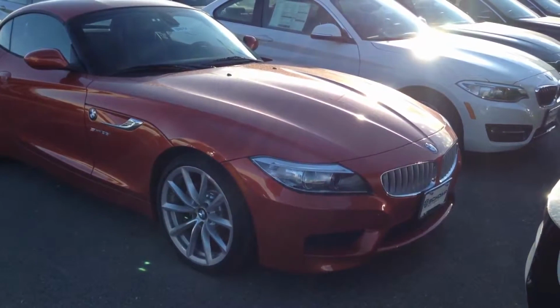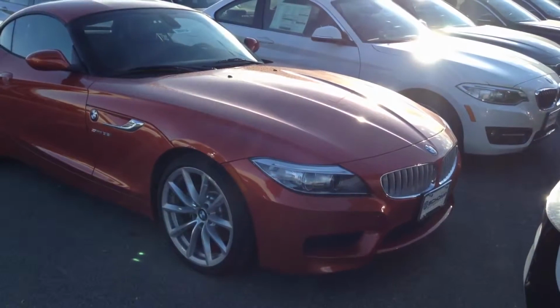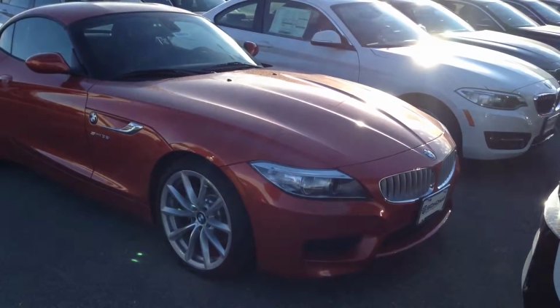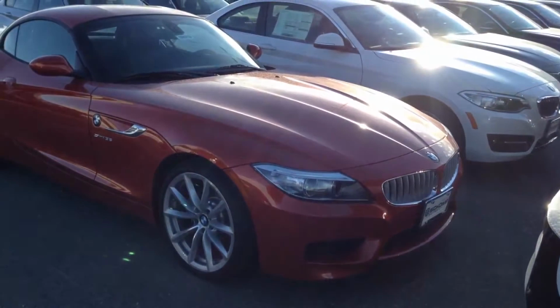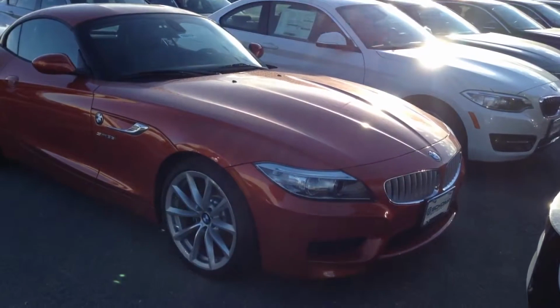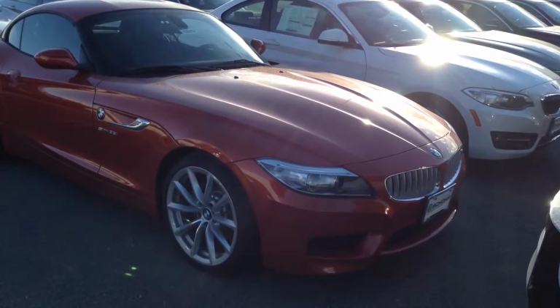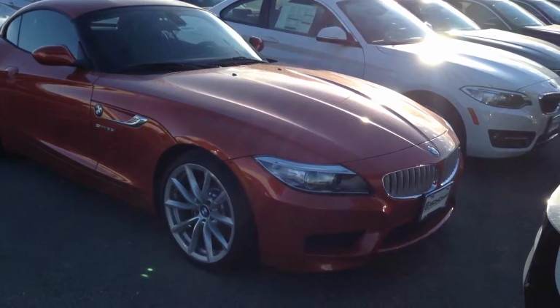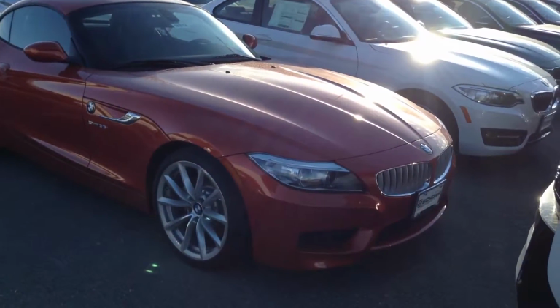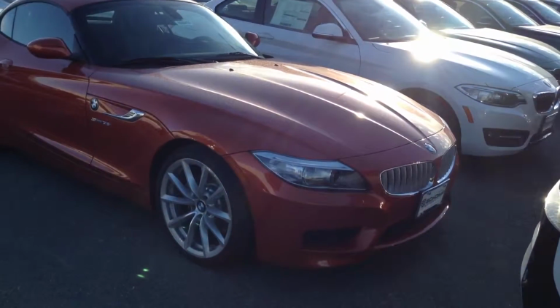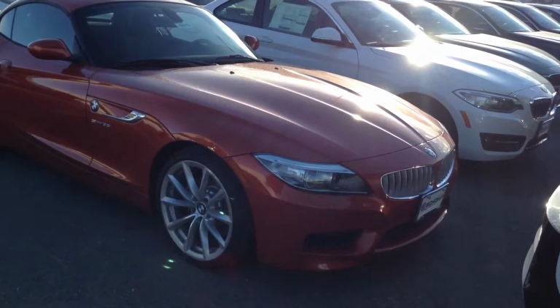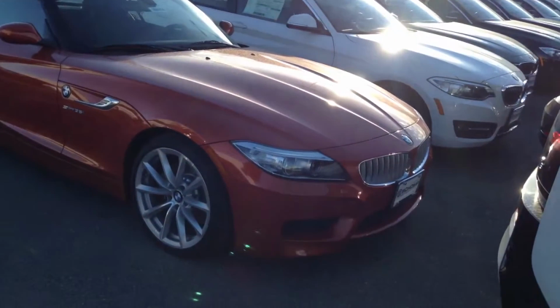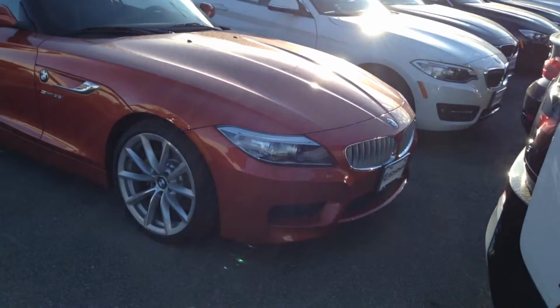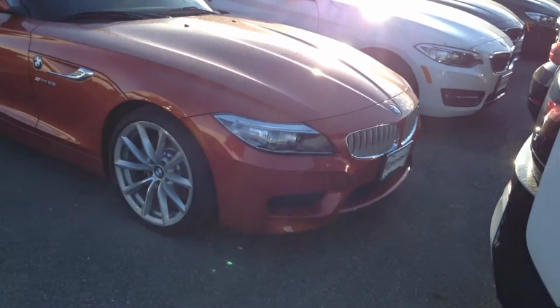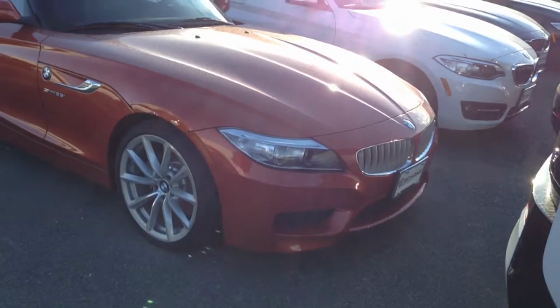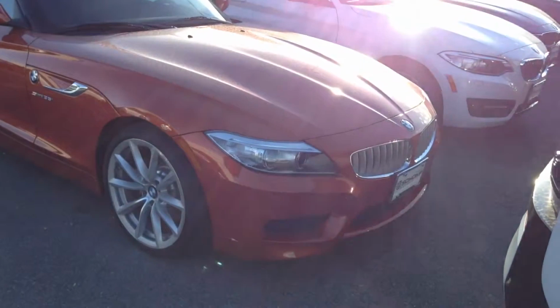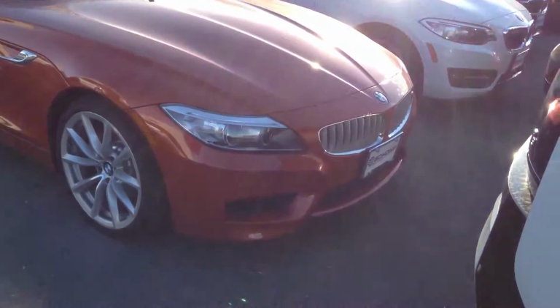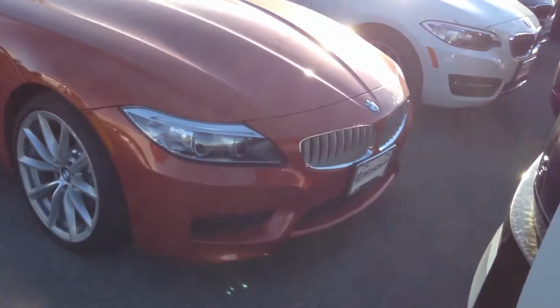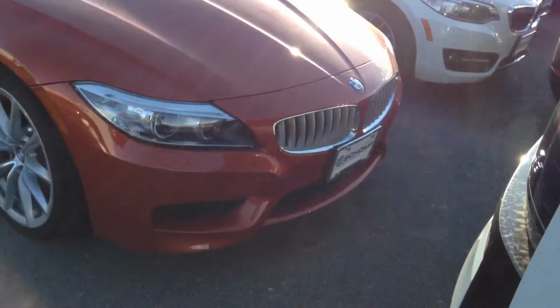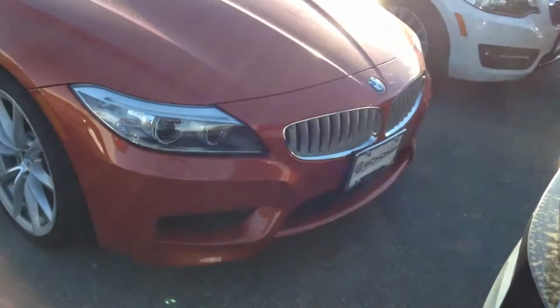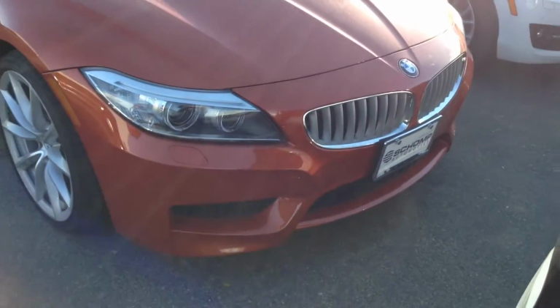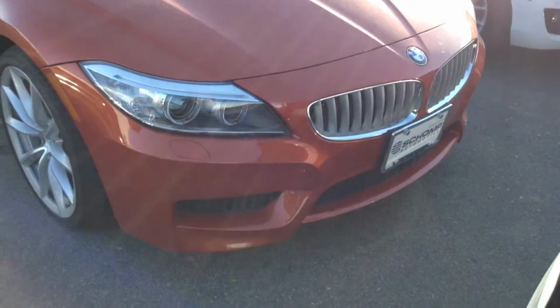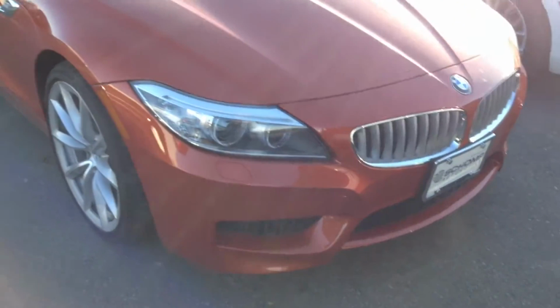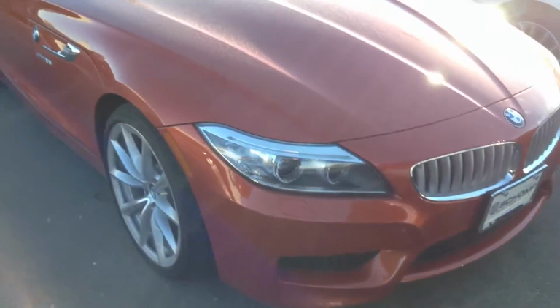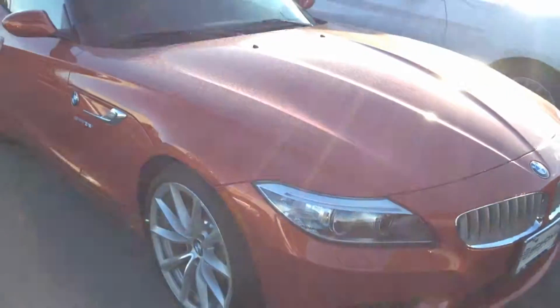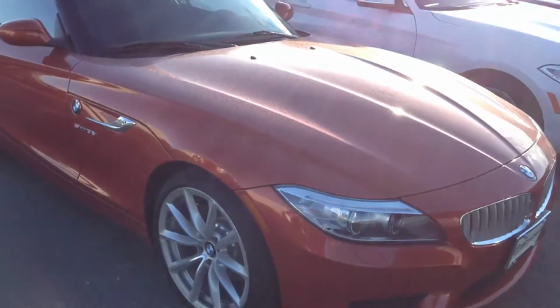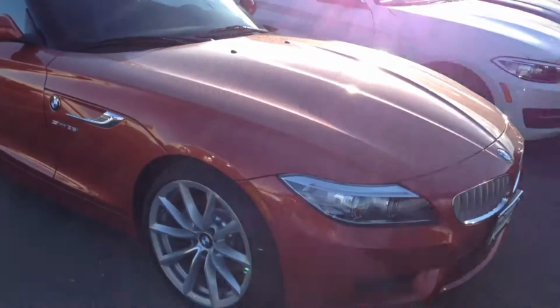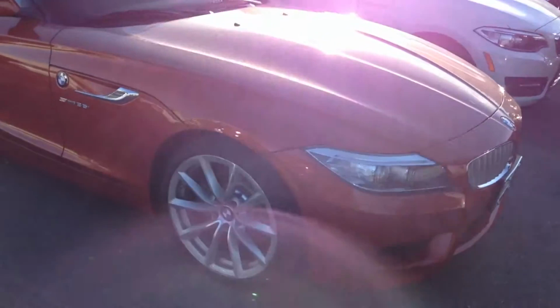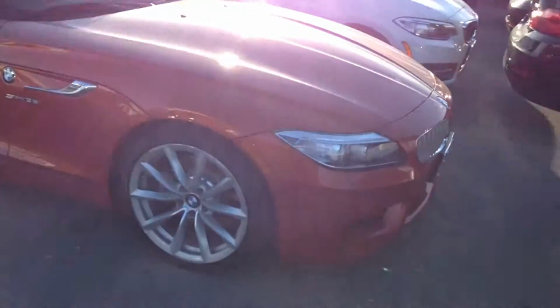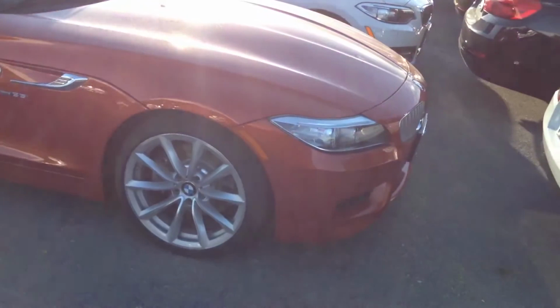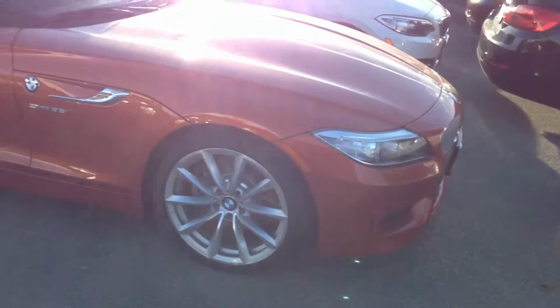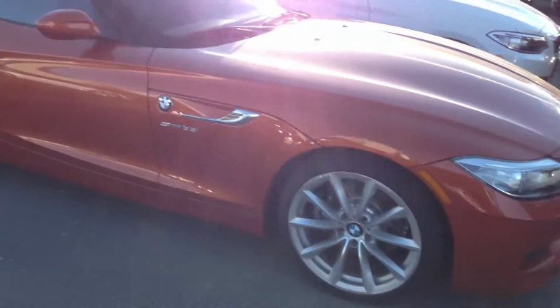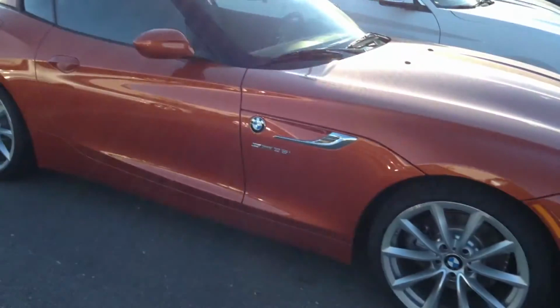Good afternoon, this is Jerry Chavez at Schaunt BMW, sitting out here in front of the brand new Z4. I just wanted to give you a quick little walk around of the vehicle so you can see what it looks like before you come in for a test drive.